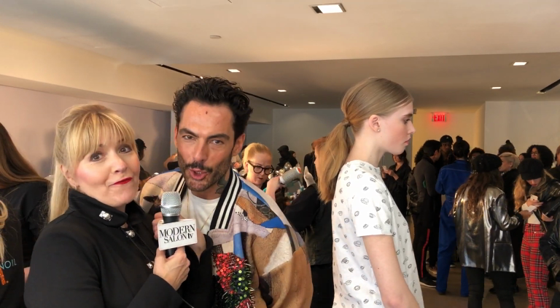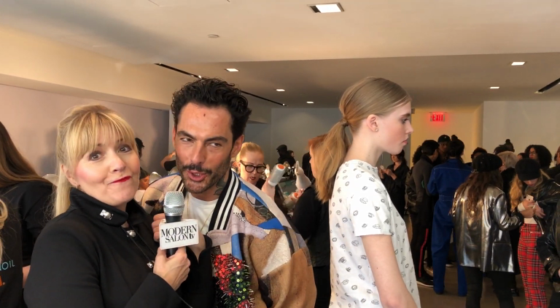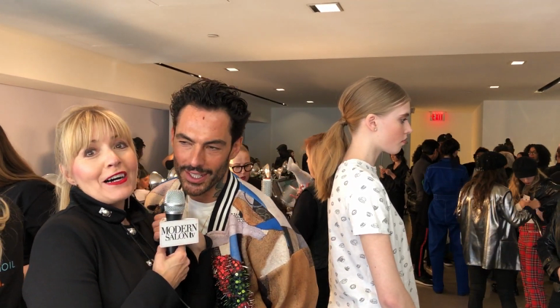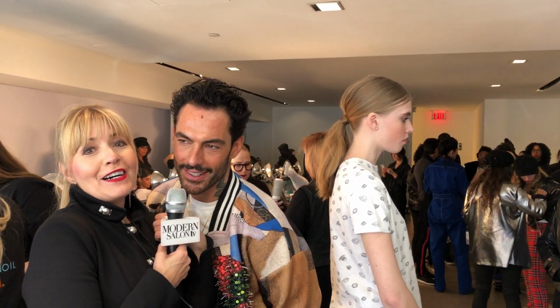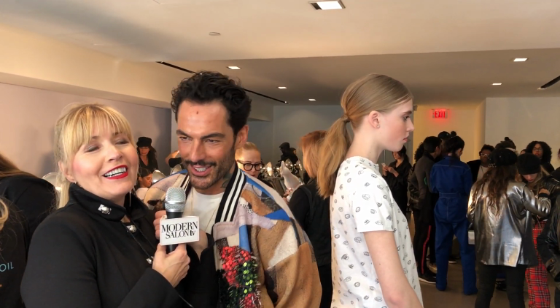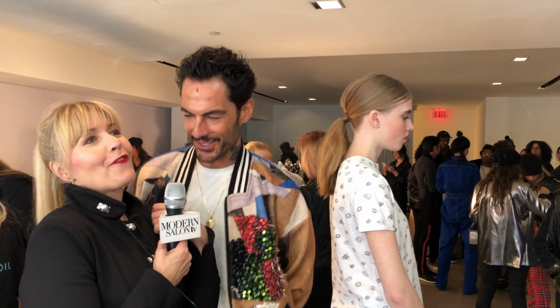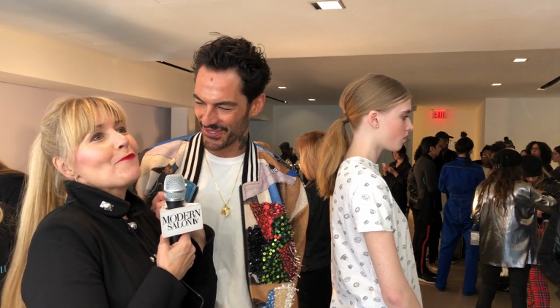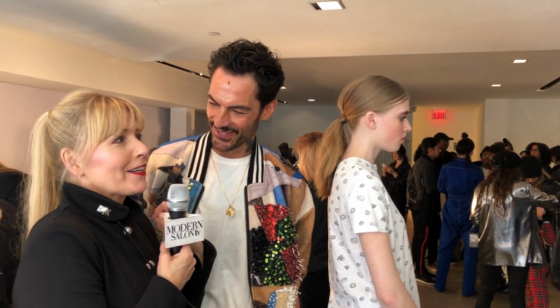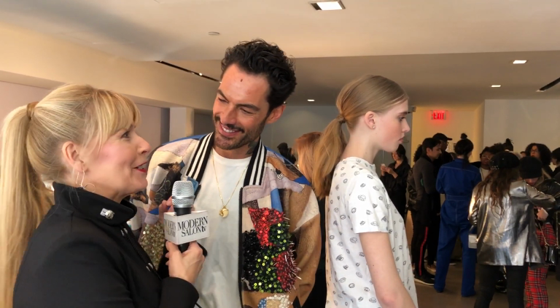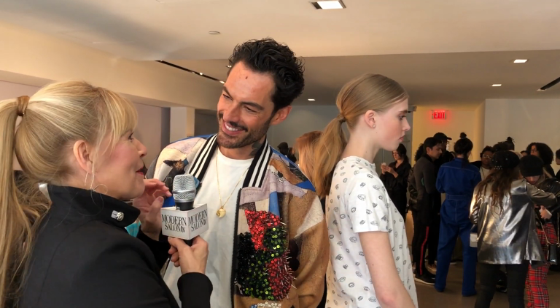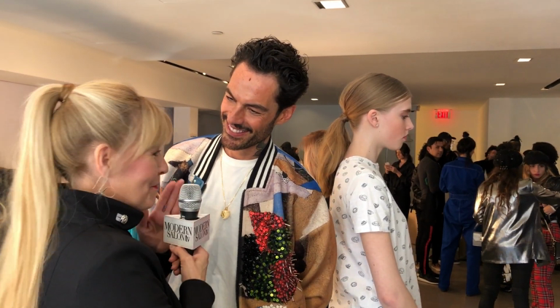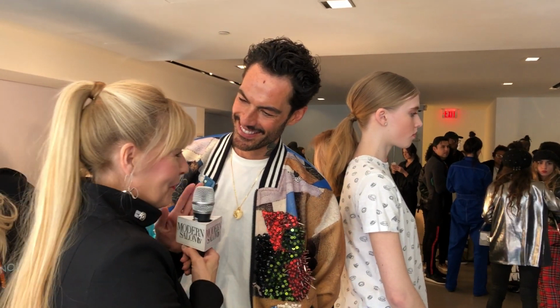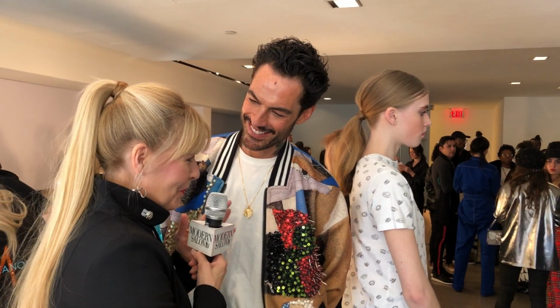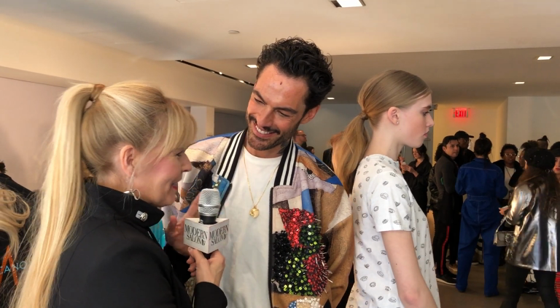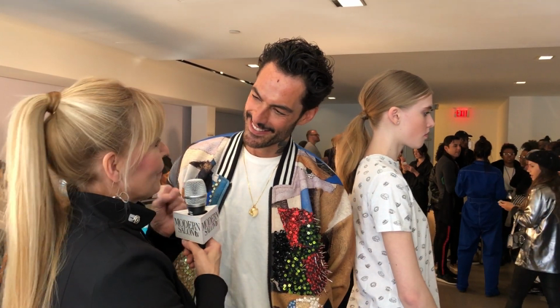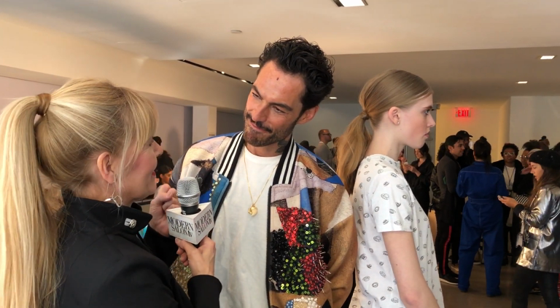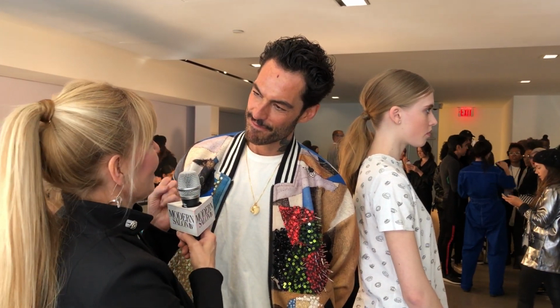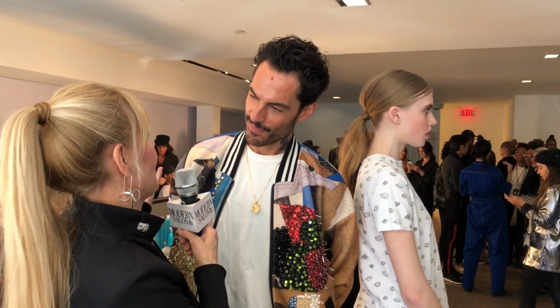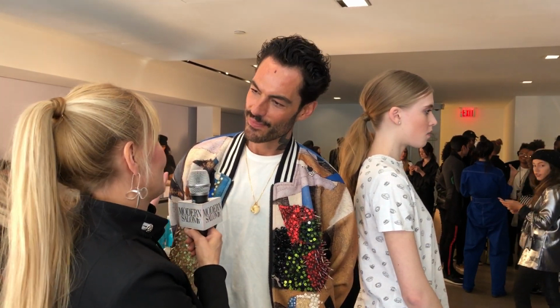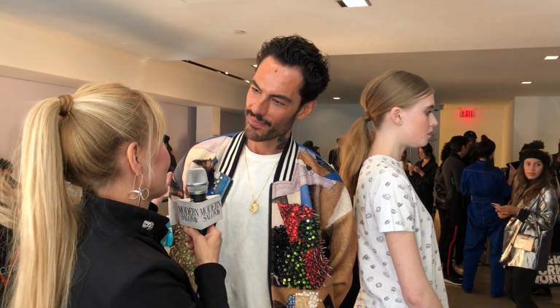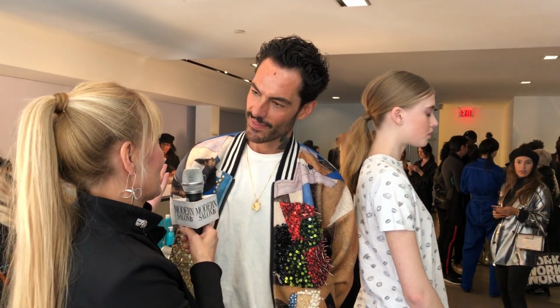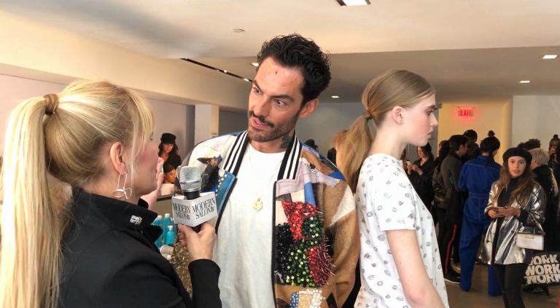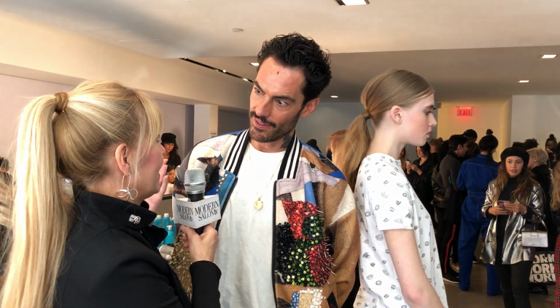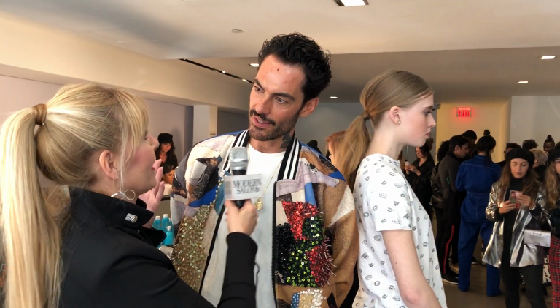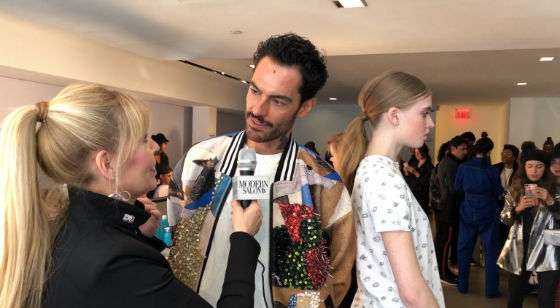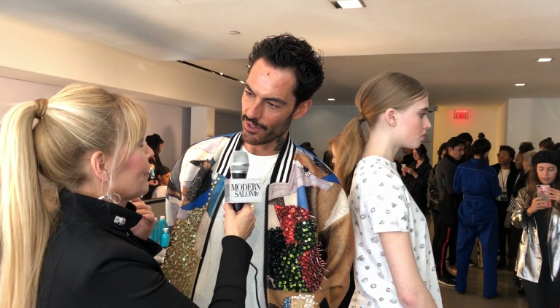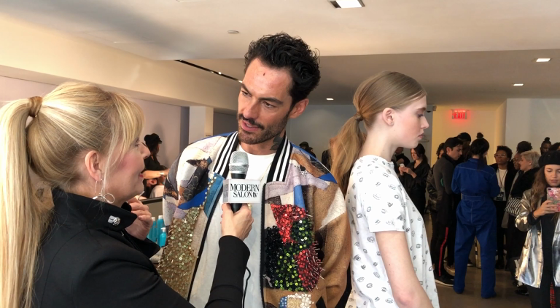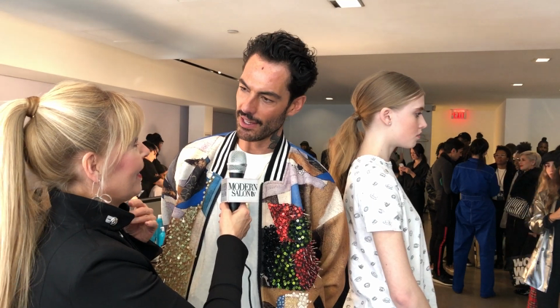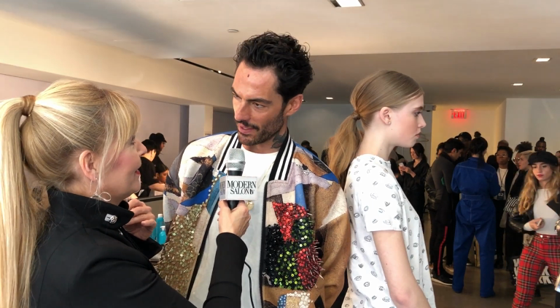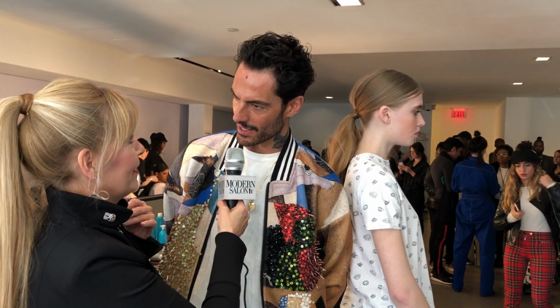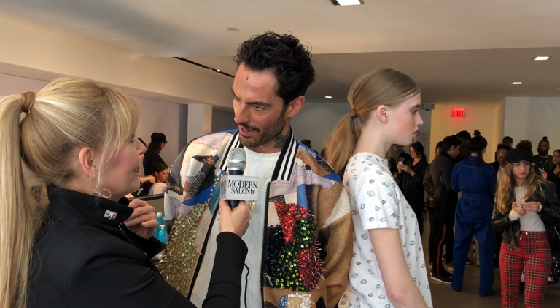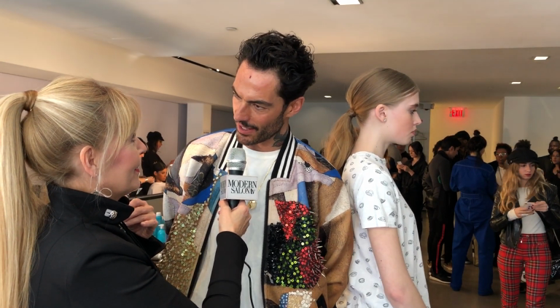Antonio Corral Calero from Moroccan Oil — one of my favorite people in the world. It's a very exciting time for you because you guys are celebrating ten years, and you've been there since the very beginning.